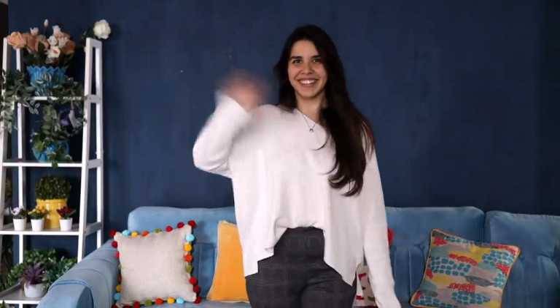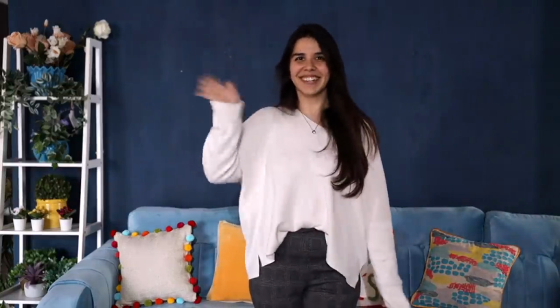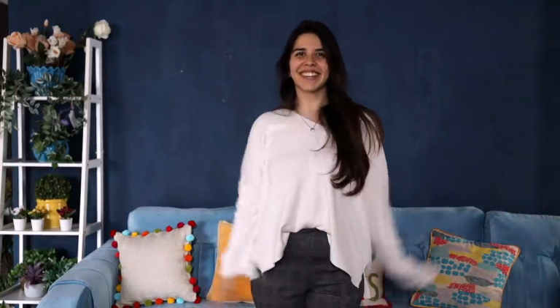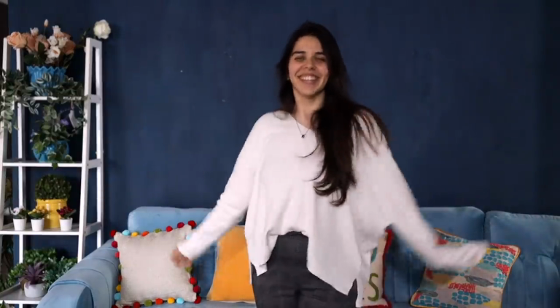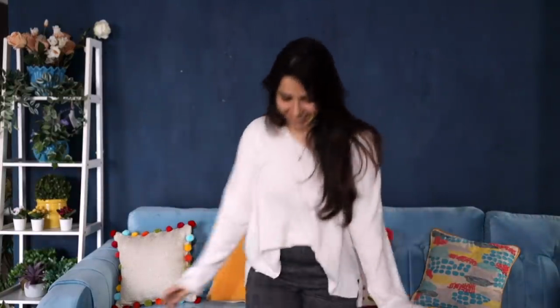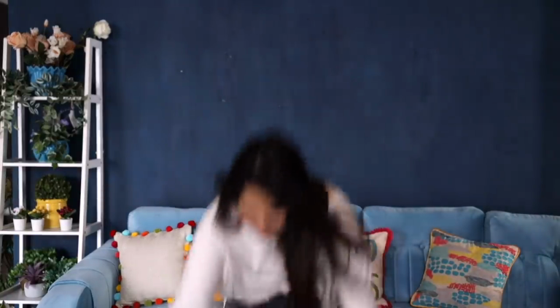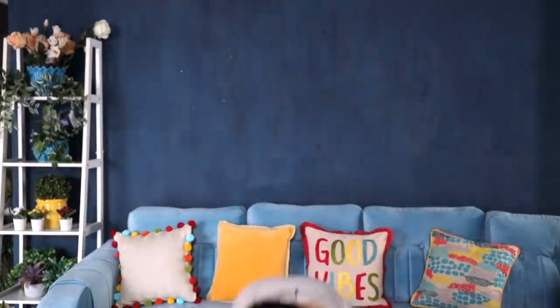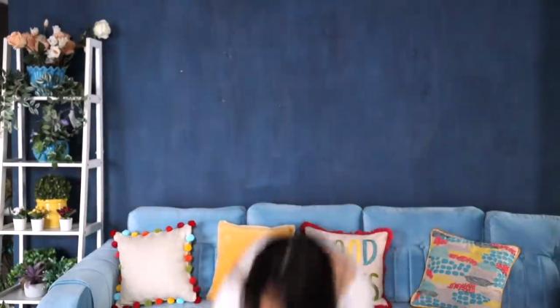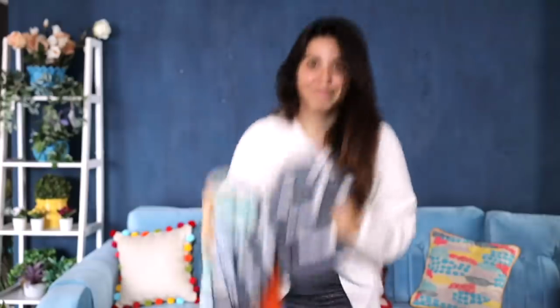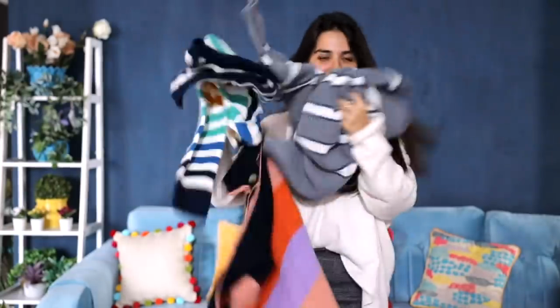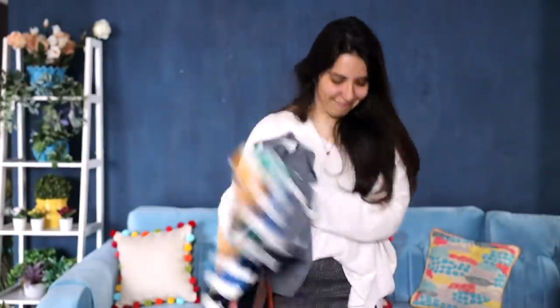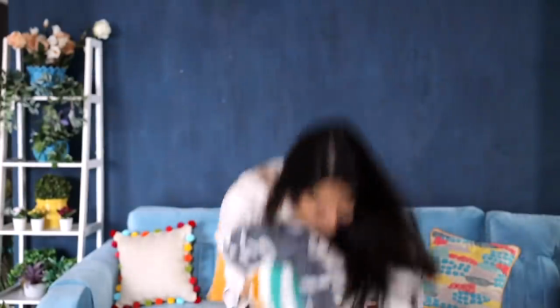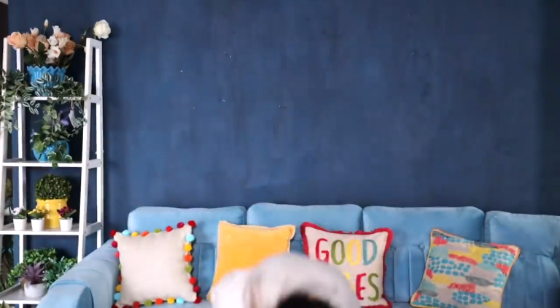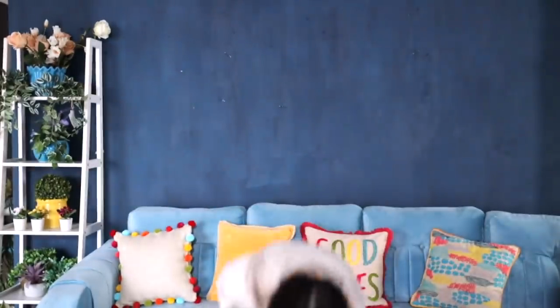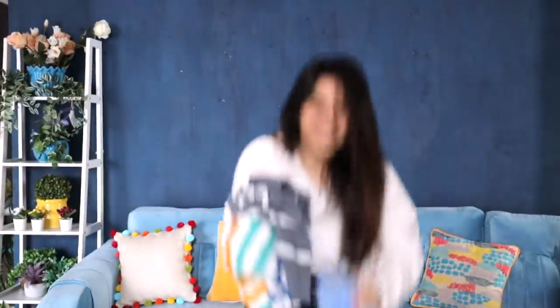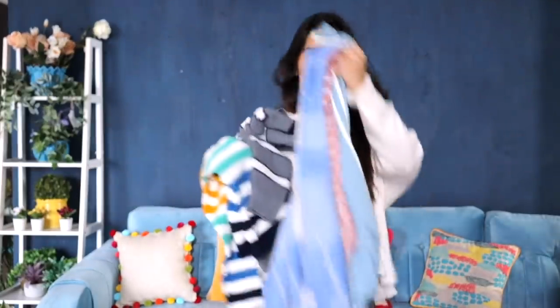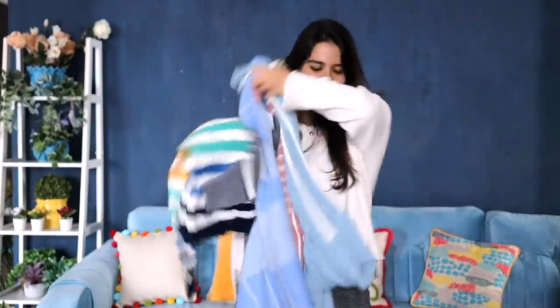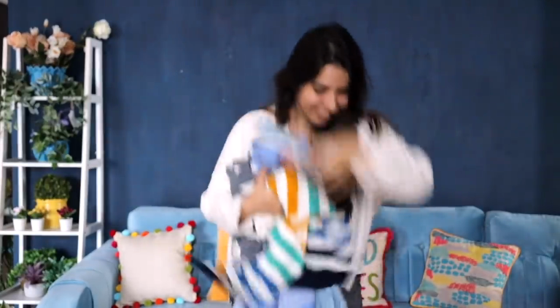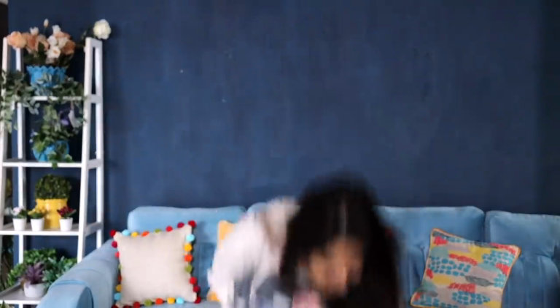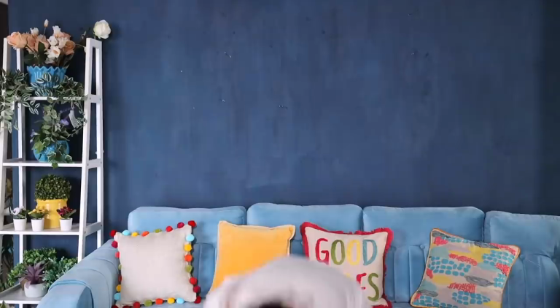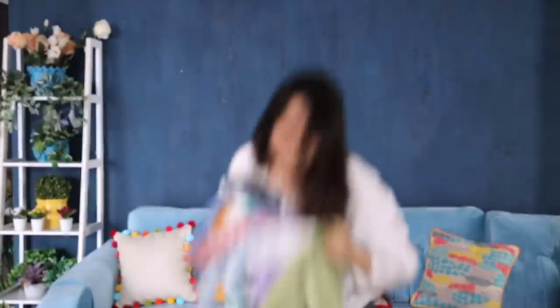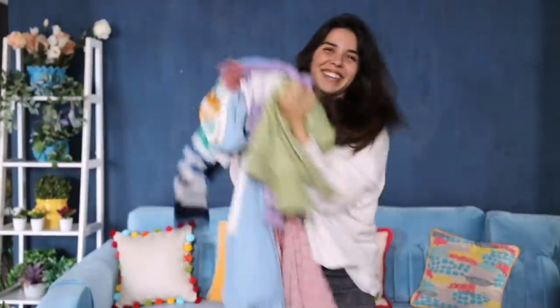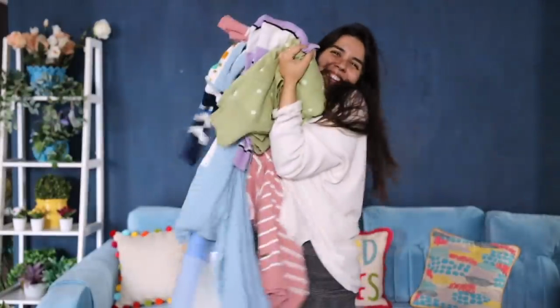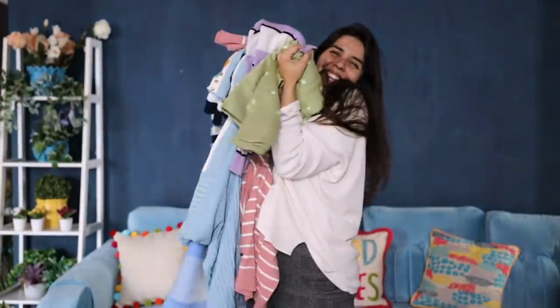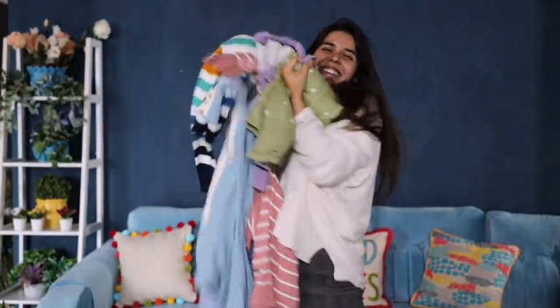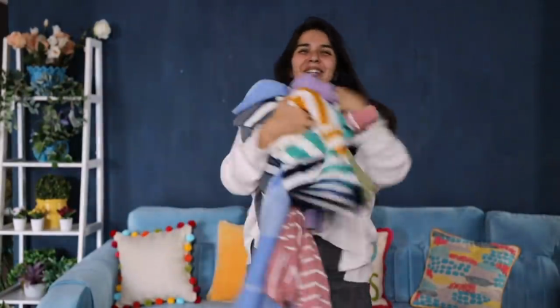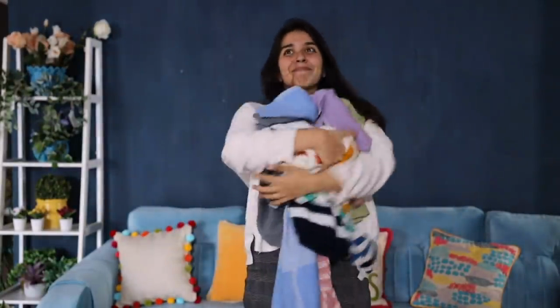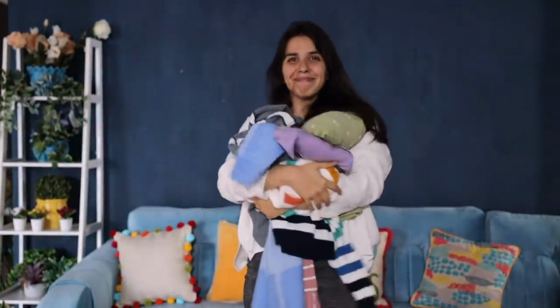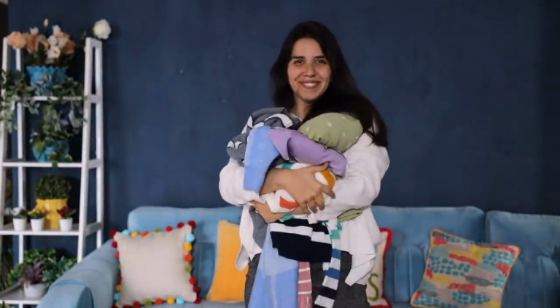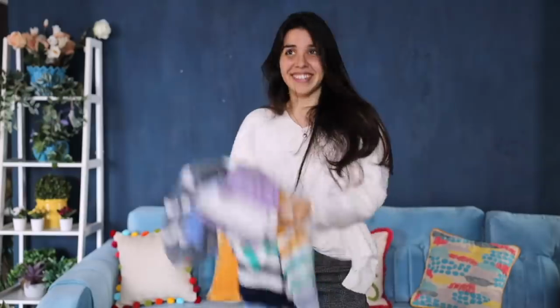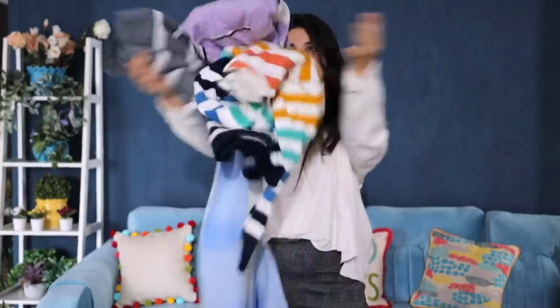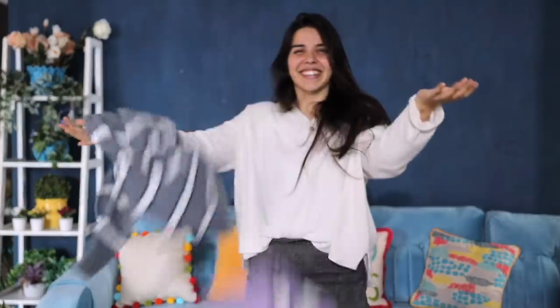Hi, welcome to this mini winter haul. I know it's a little late but since these pieces are really statement ones, you can get them for an upcoming trip or for the winters to come in the coming years. So let's begin.